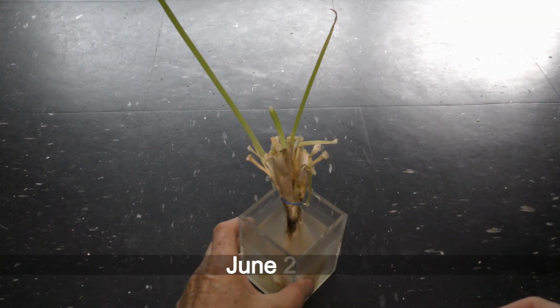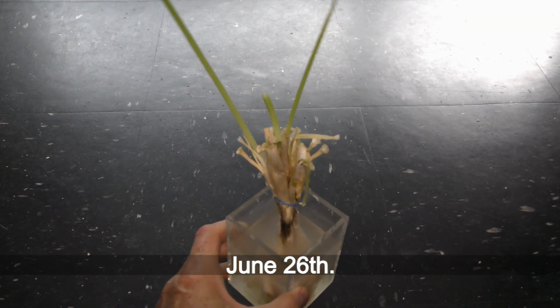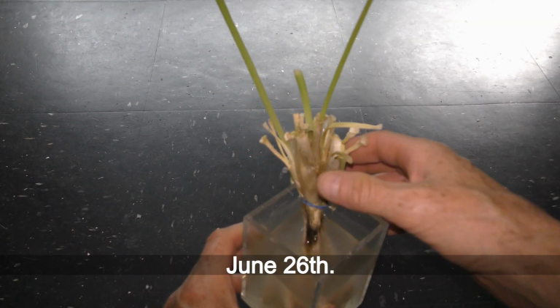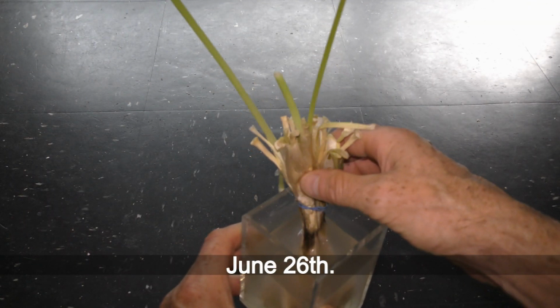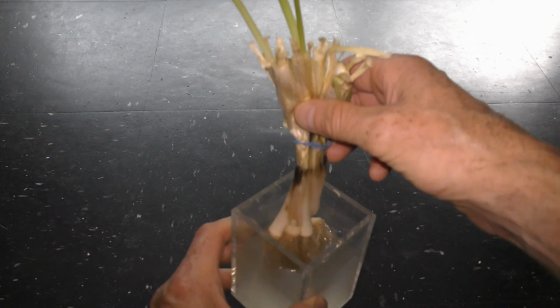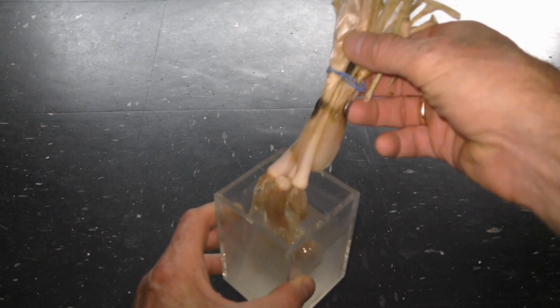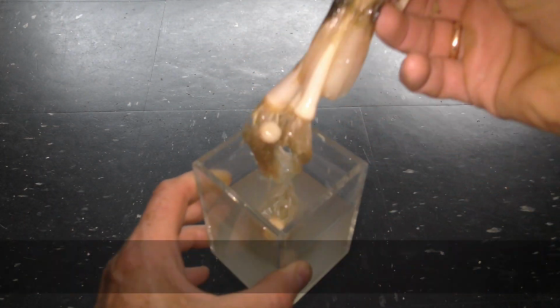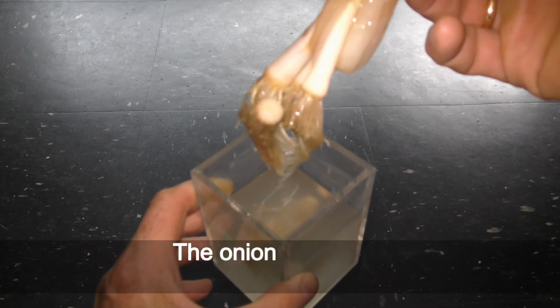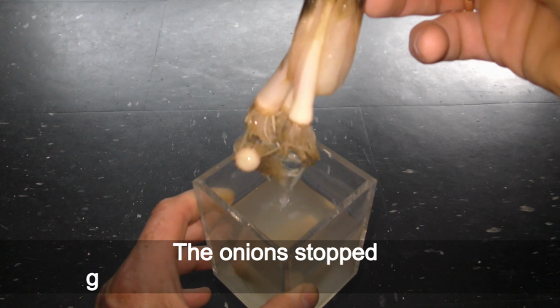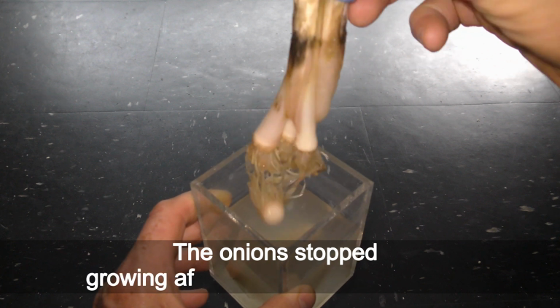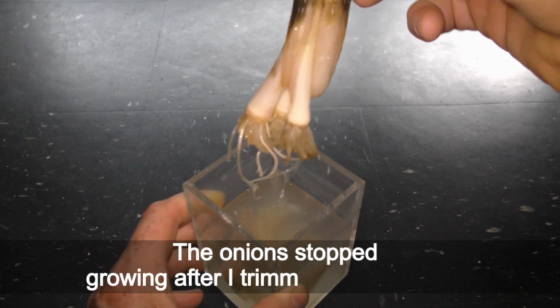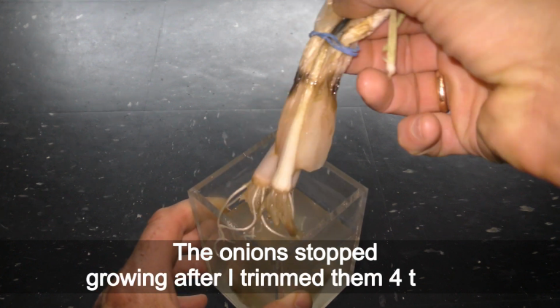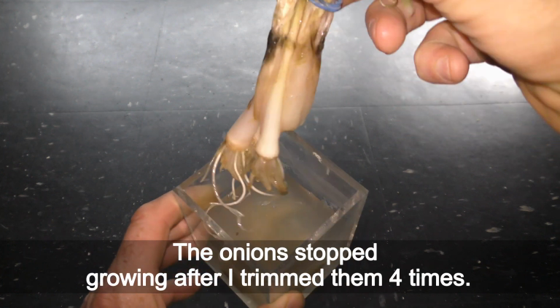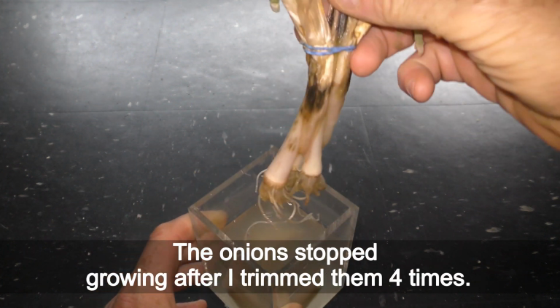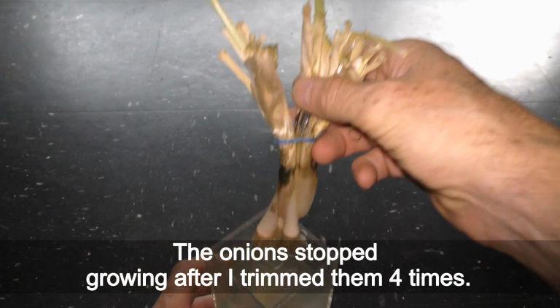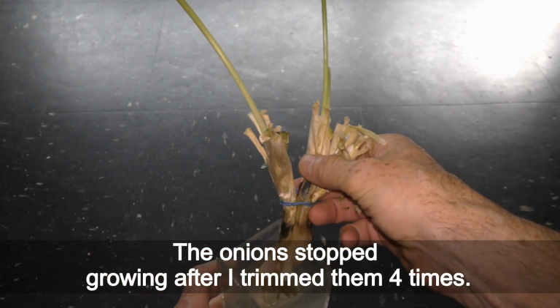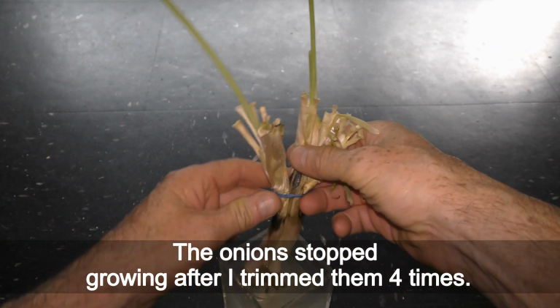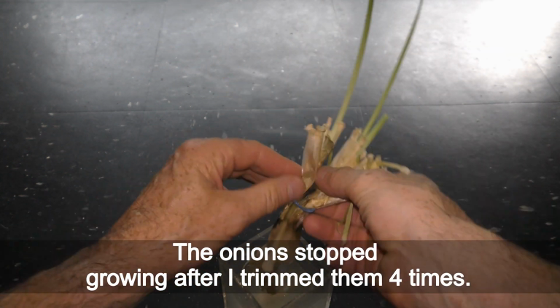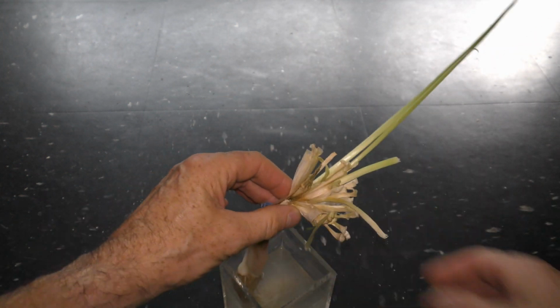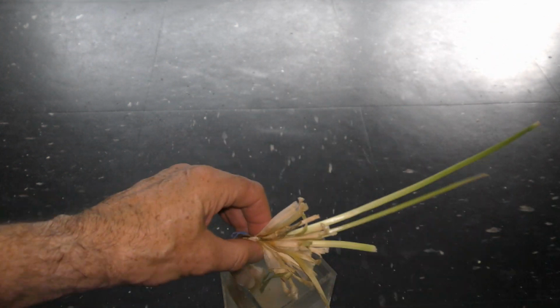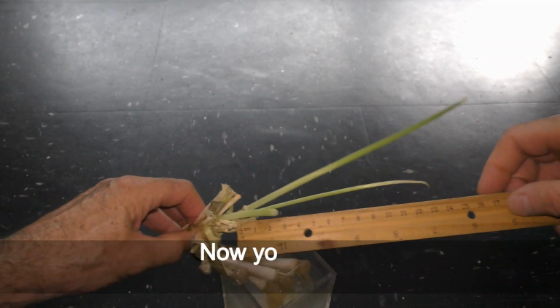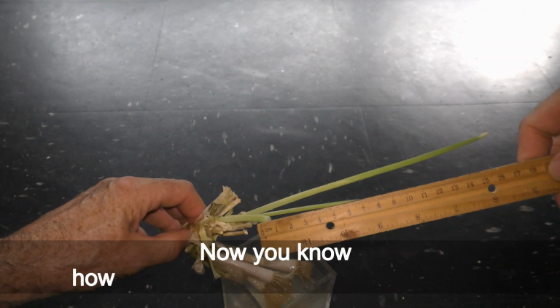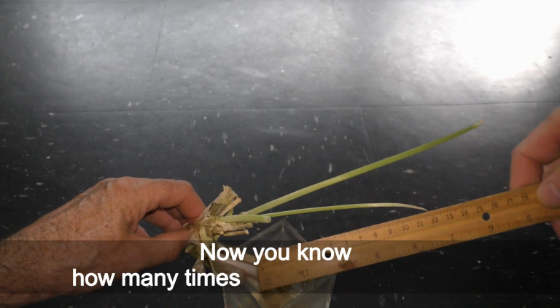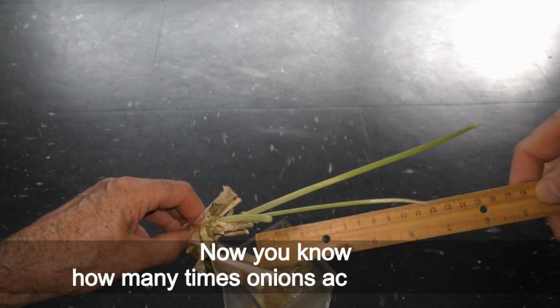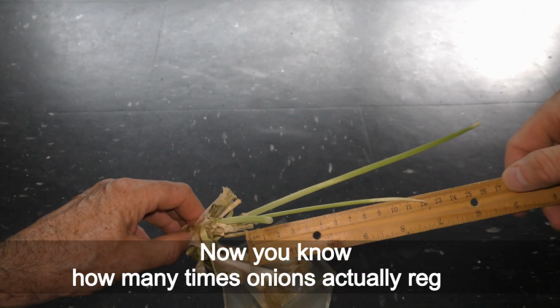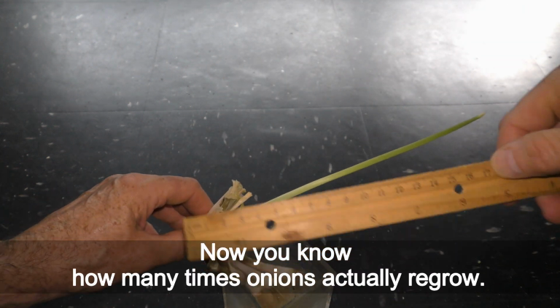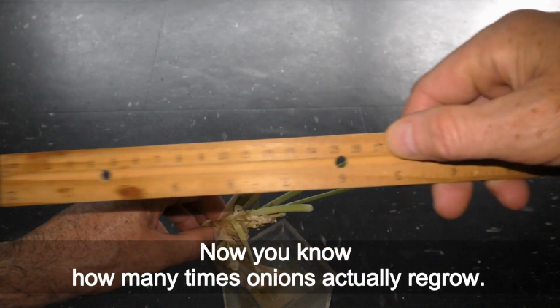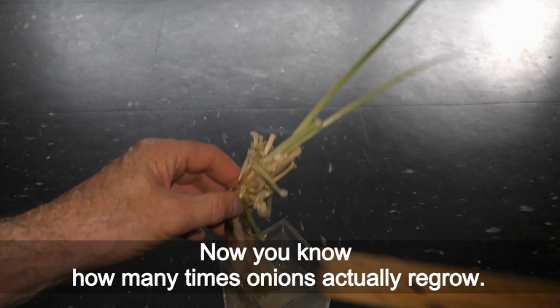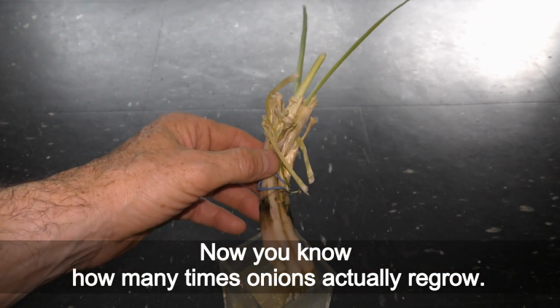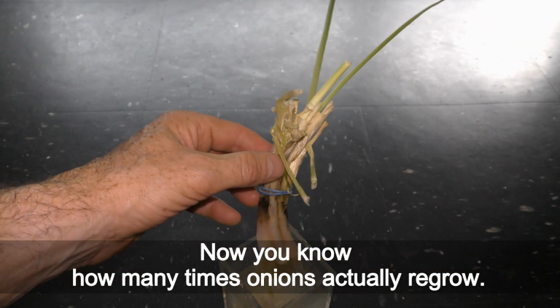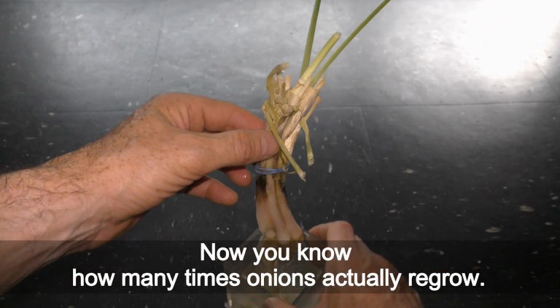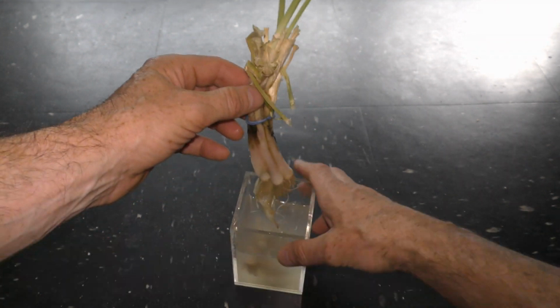June 26th. The onions stopped growing after I trimmed them four times. Now you know how many times onions actually regrow.